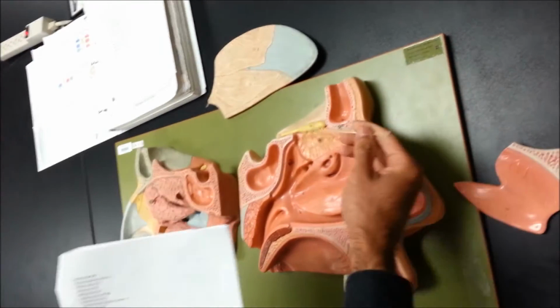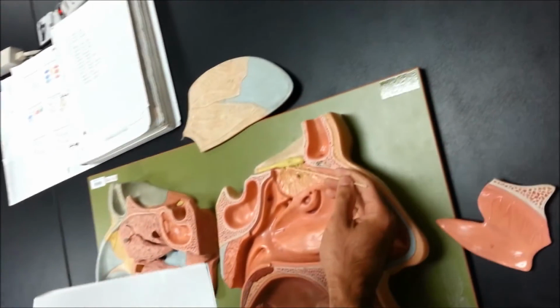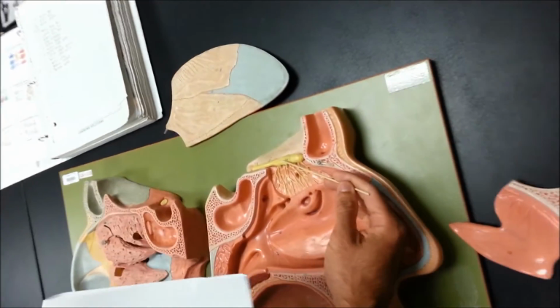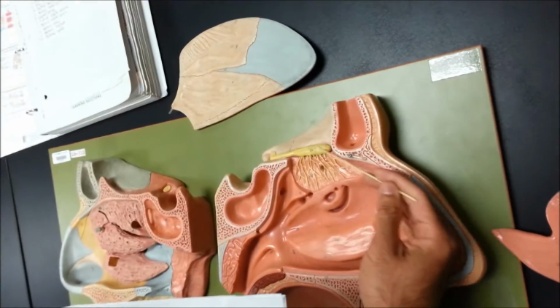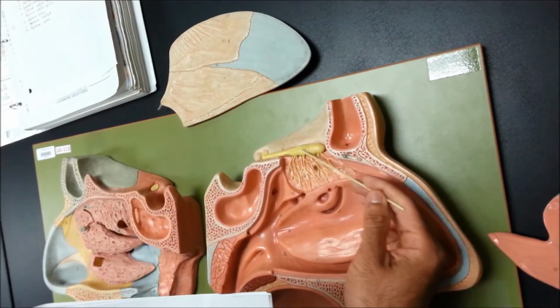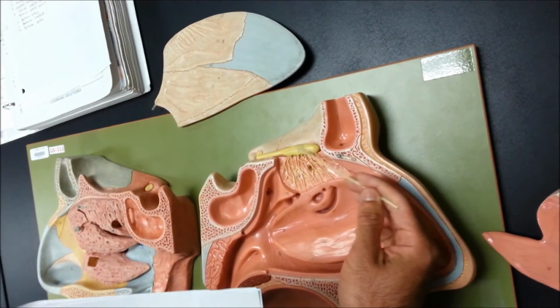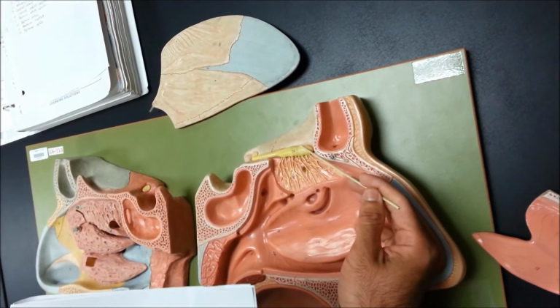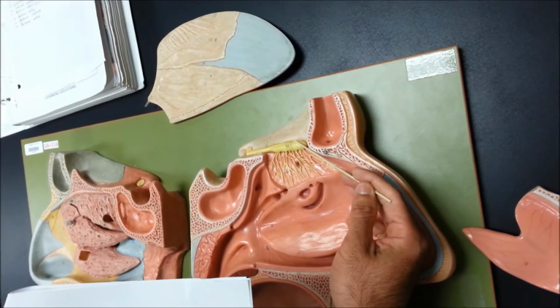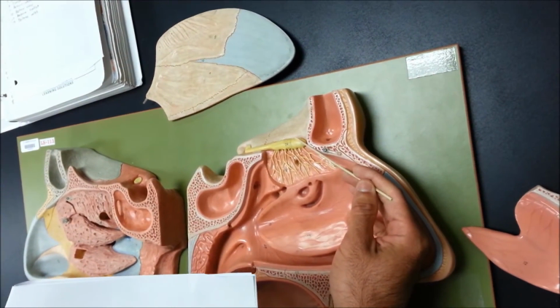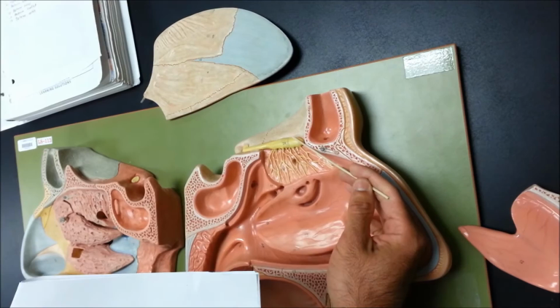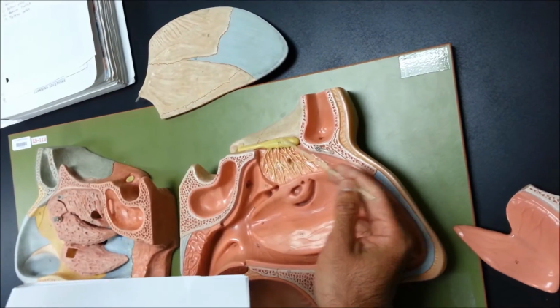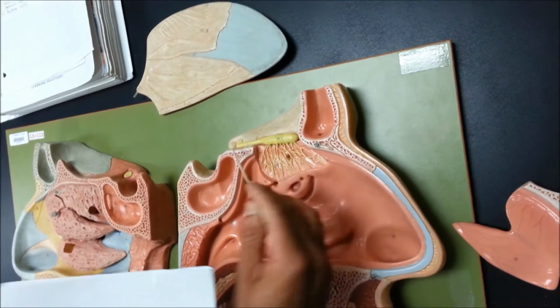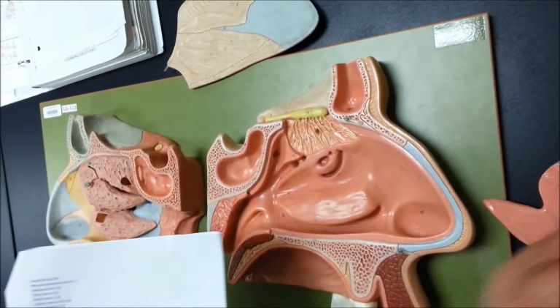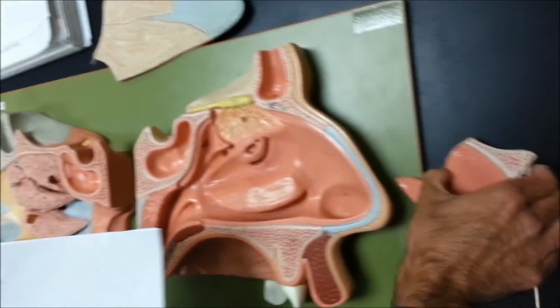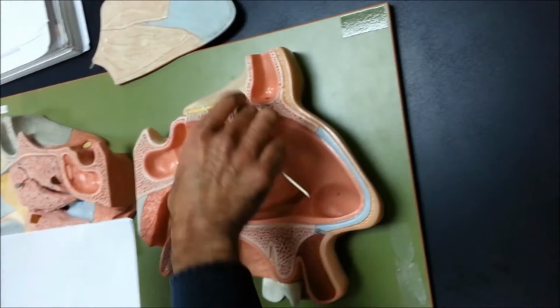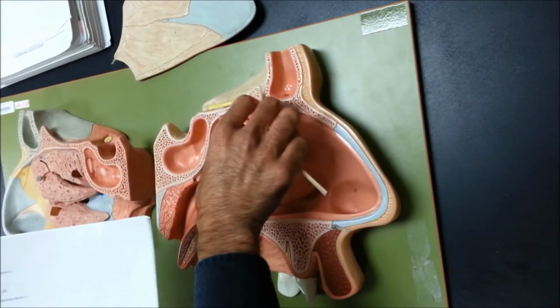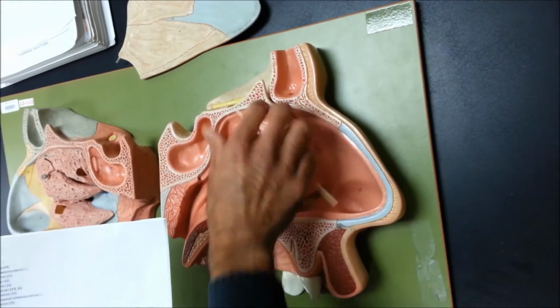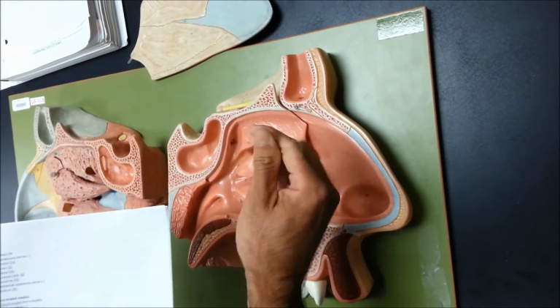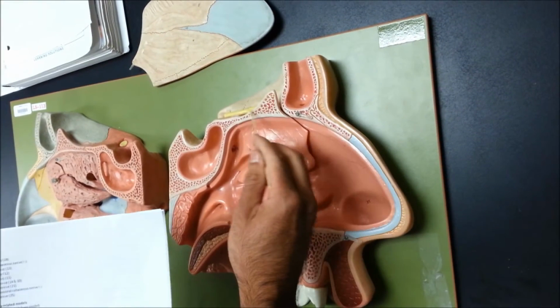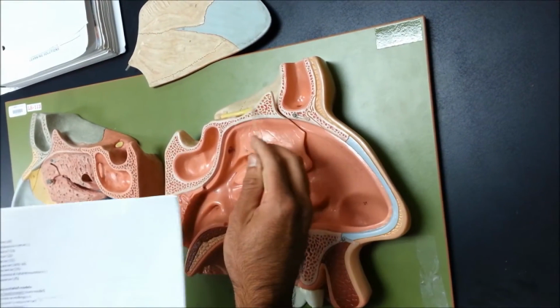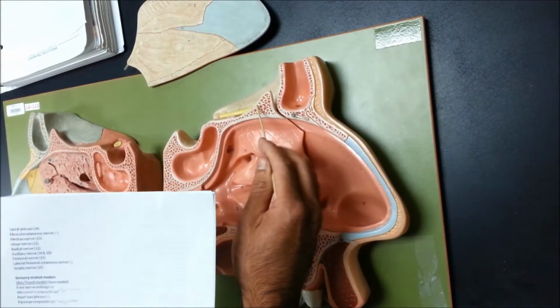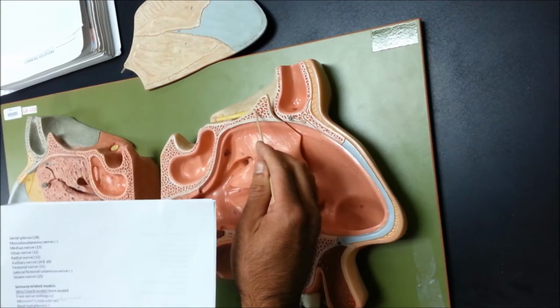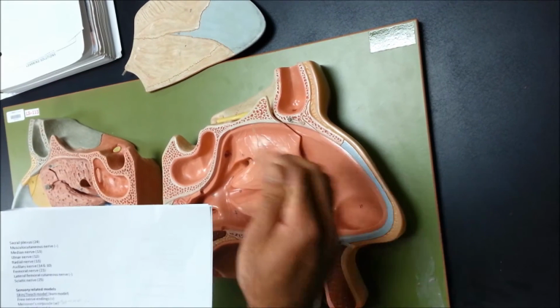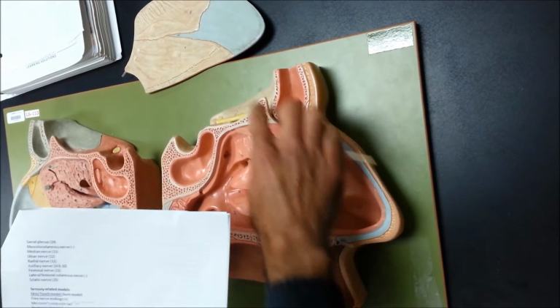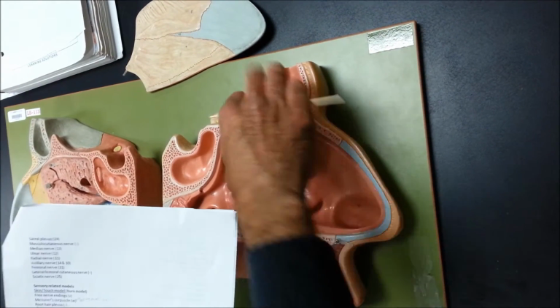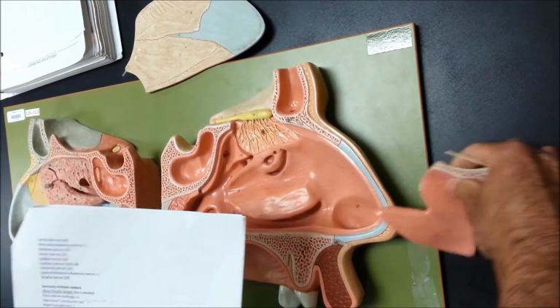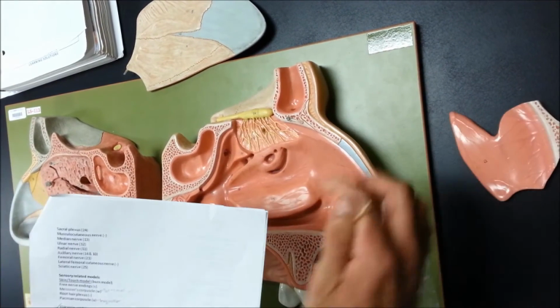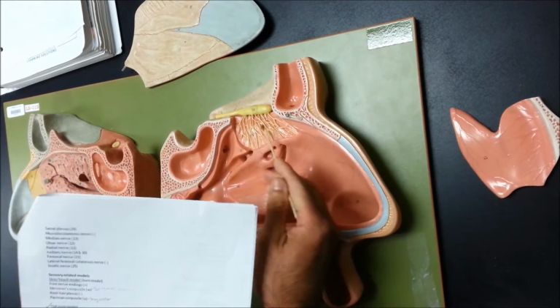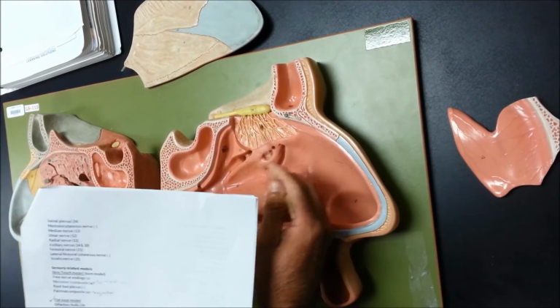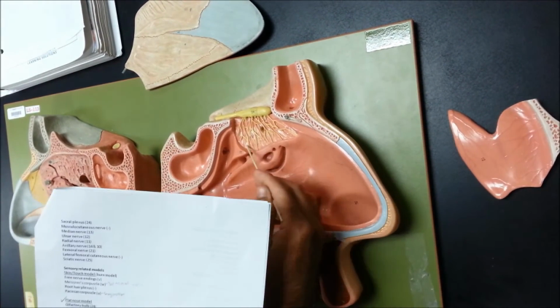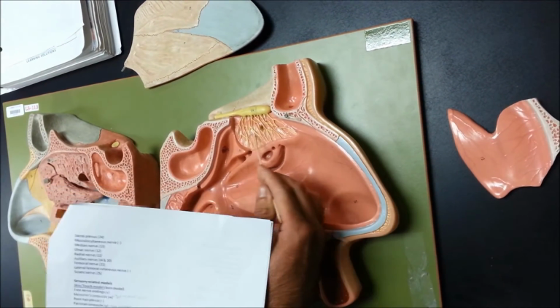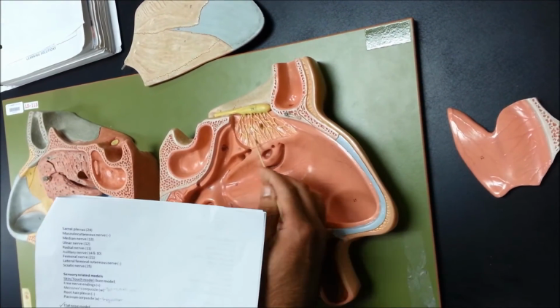Olfactory bowl right here, number 24. The cribriform plate is this little part right here on top. Olfactory receptors, number 25.